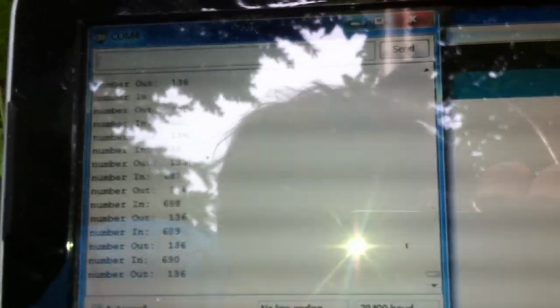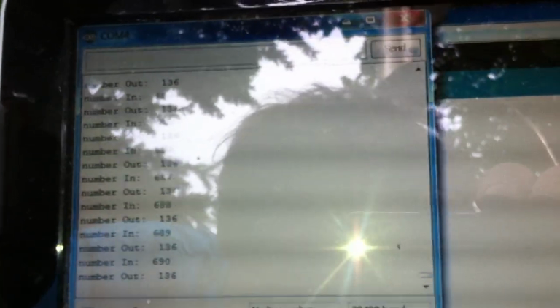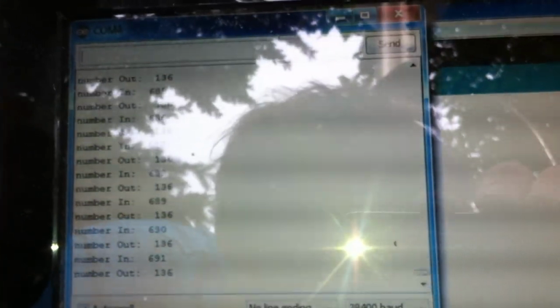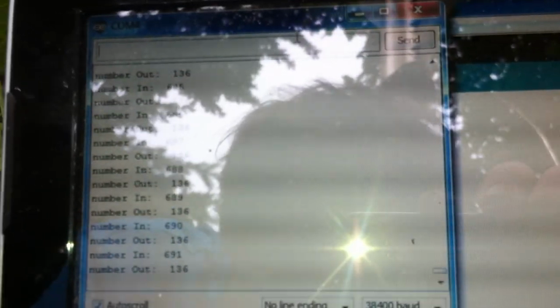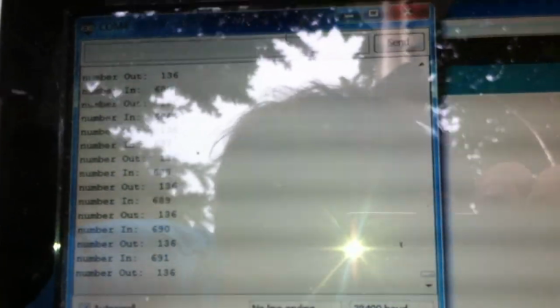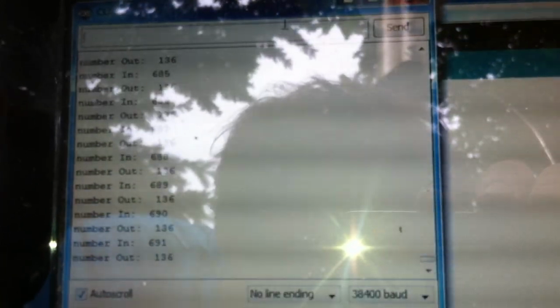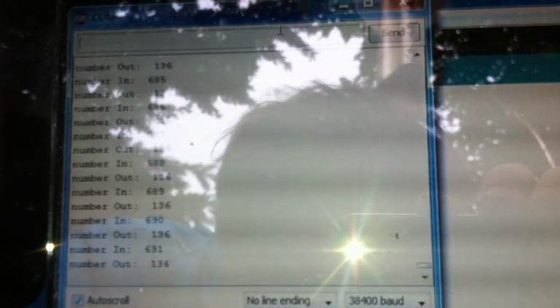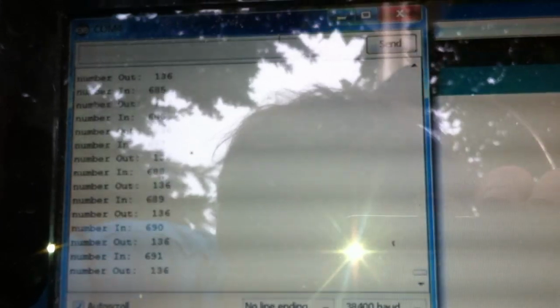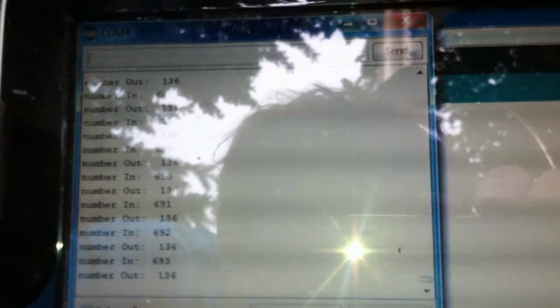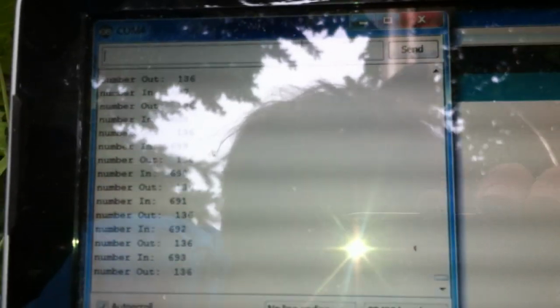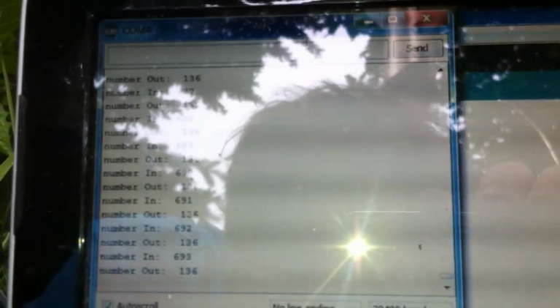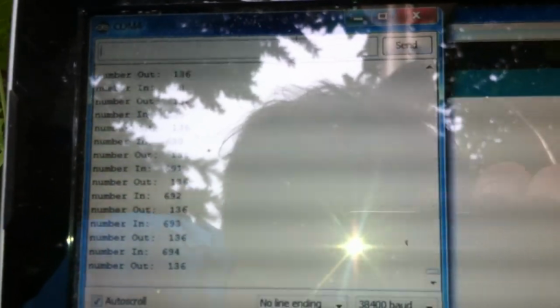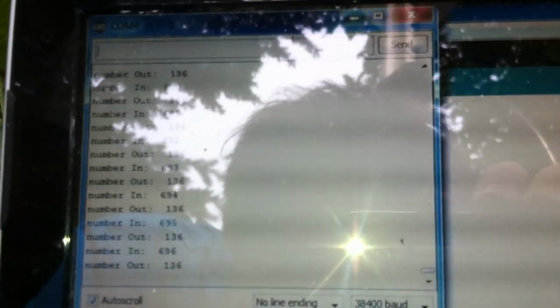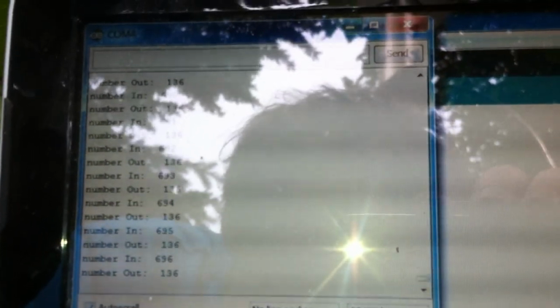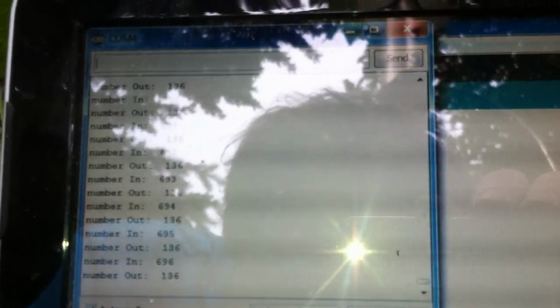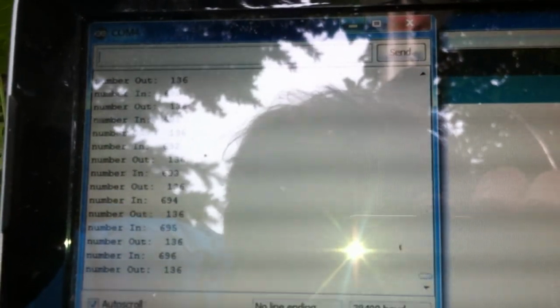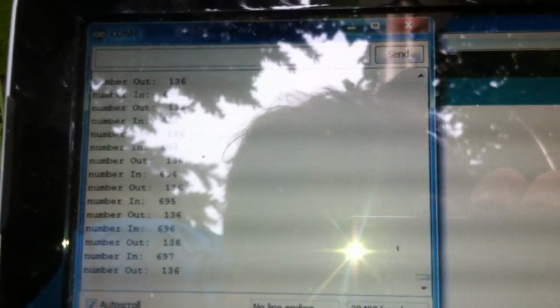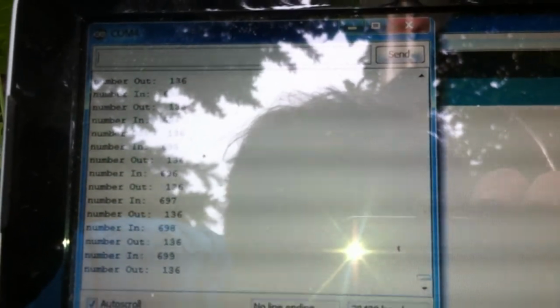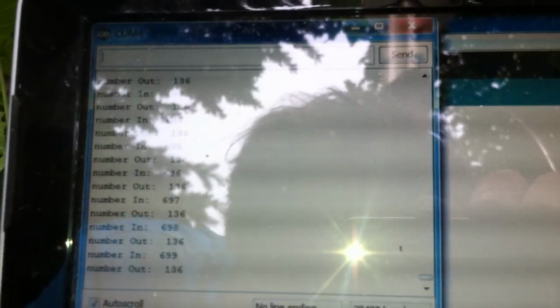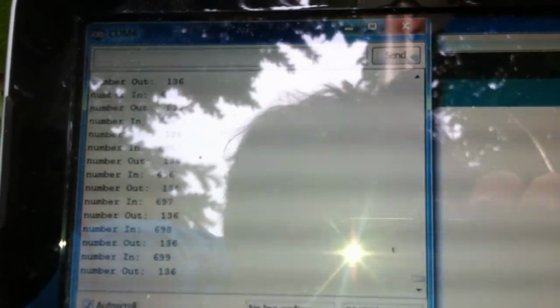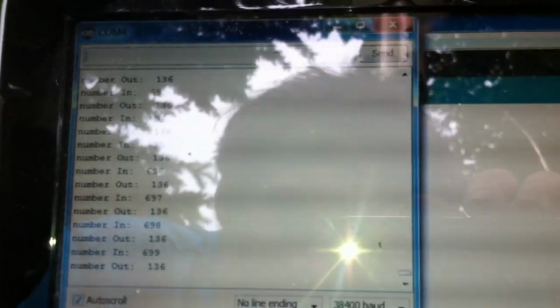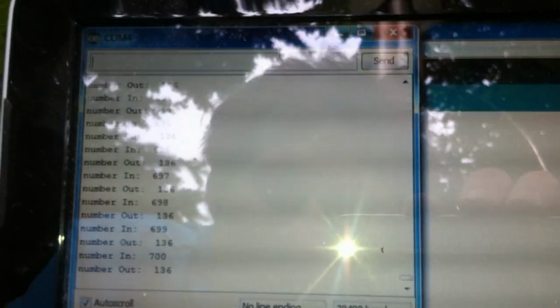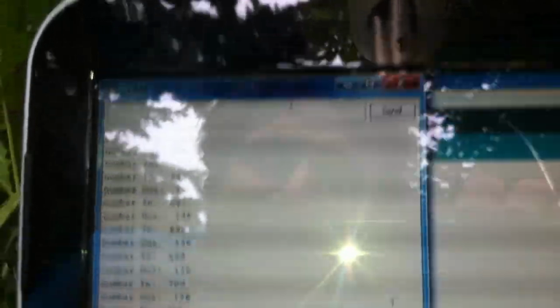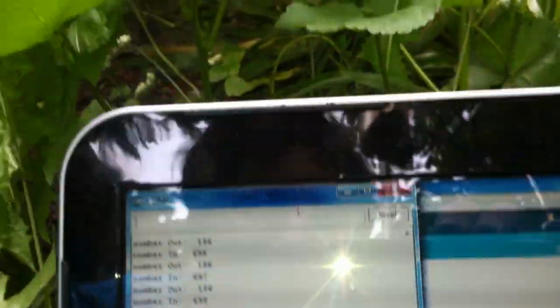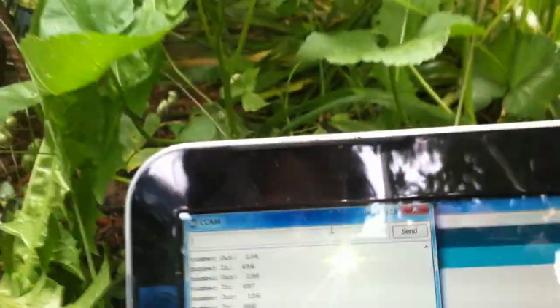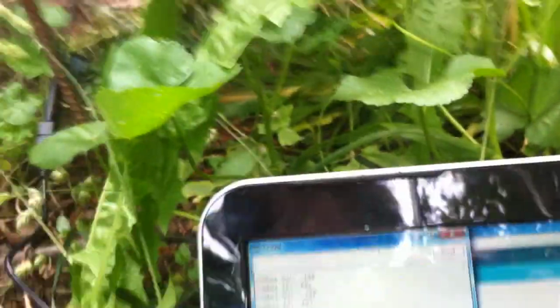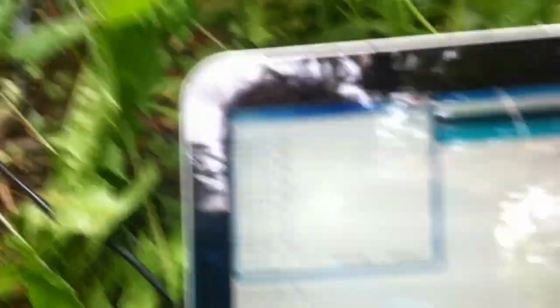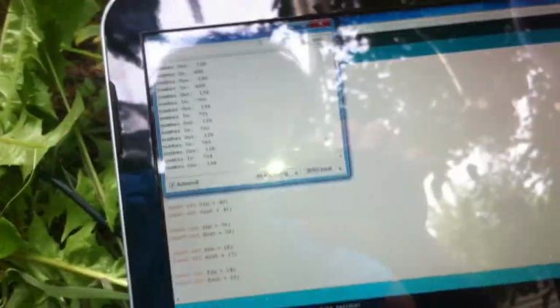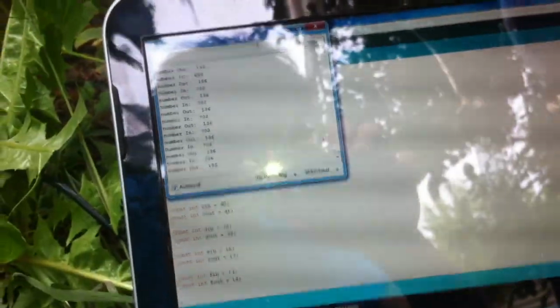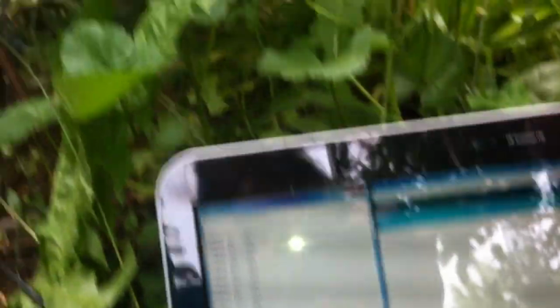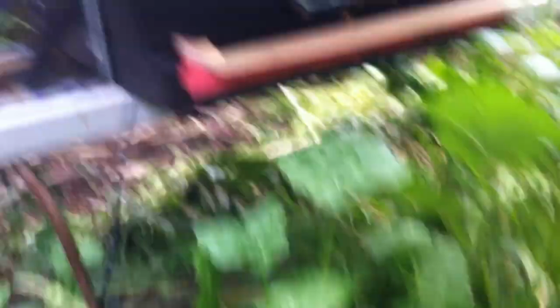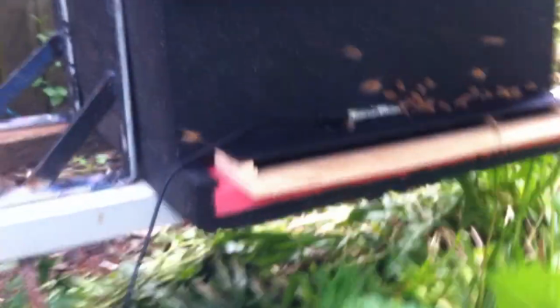Here's our counter — in and out. It's towards the end of the day so we're getting a lot of bees coming home: 693 in and 136 out. Oh, there it goes — a couple more. 700, 705 — jeez!